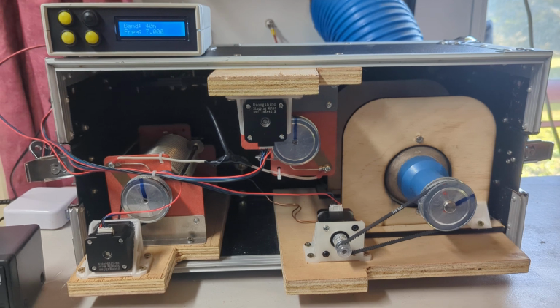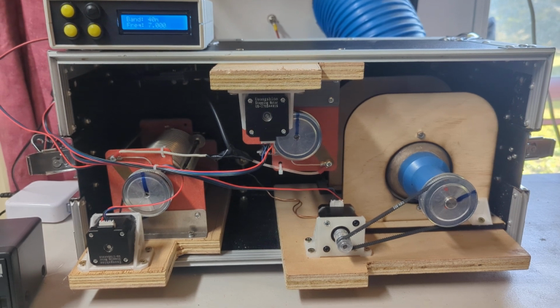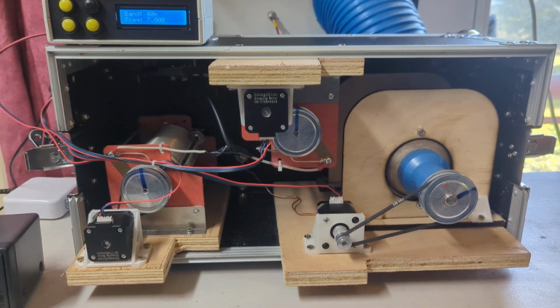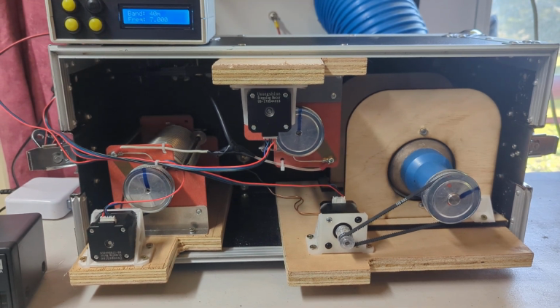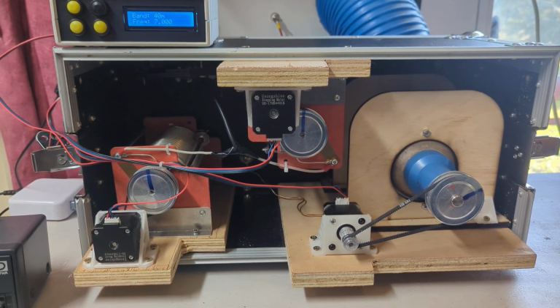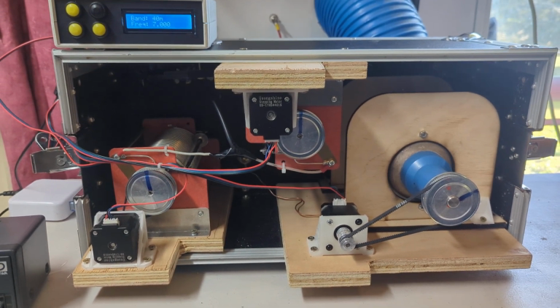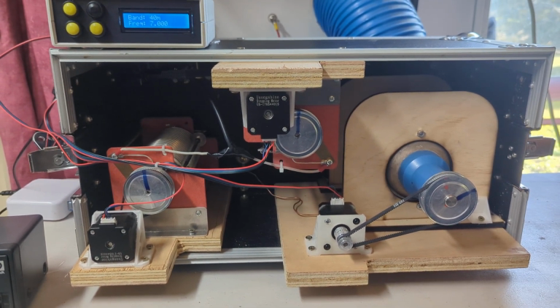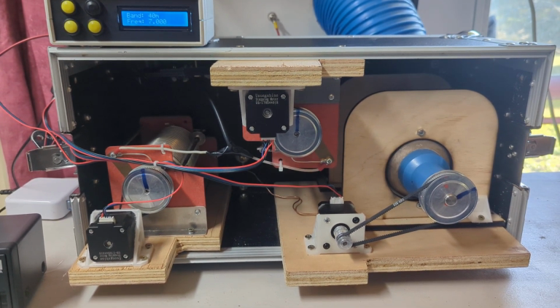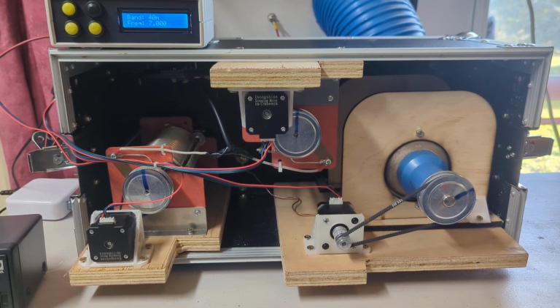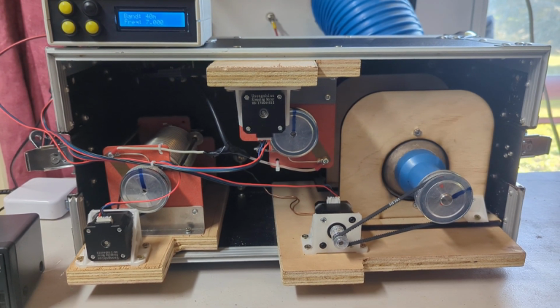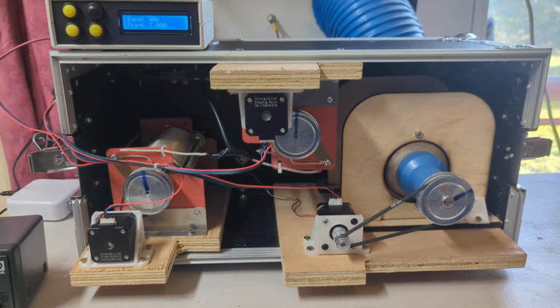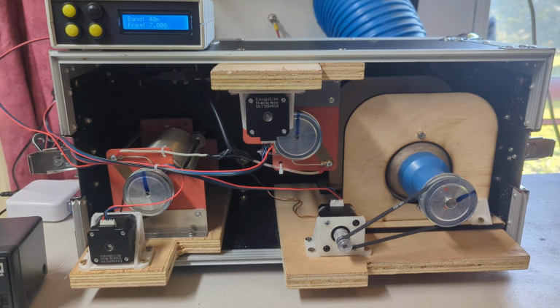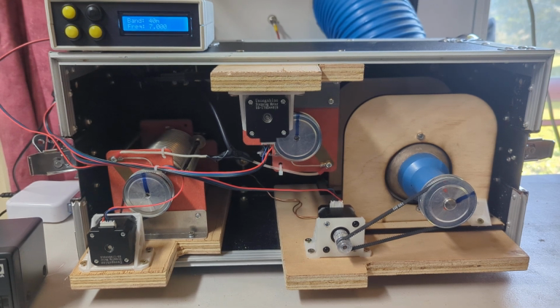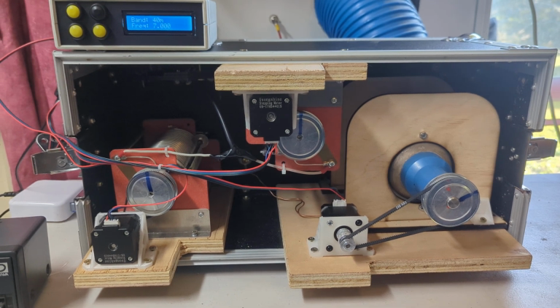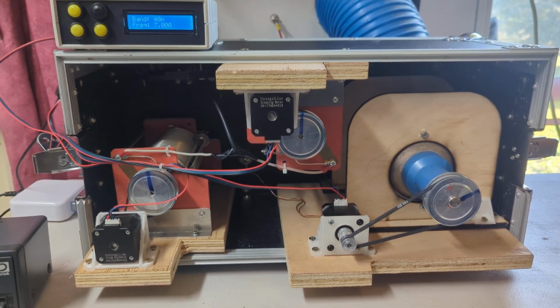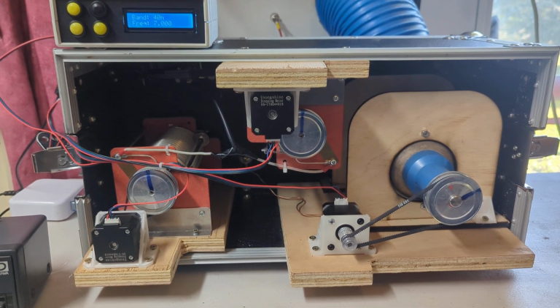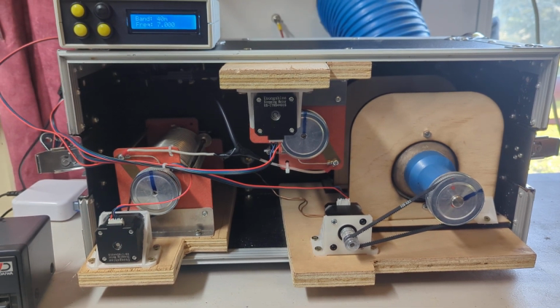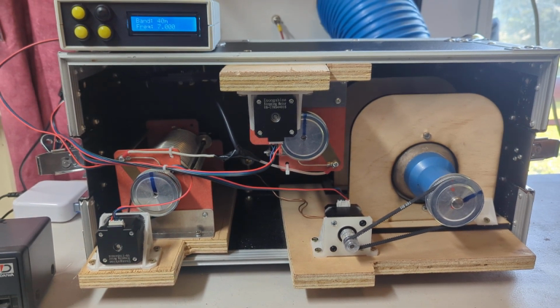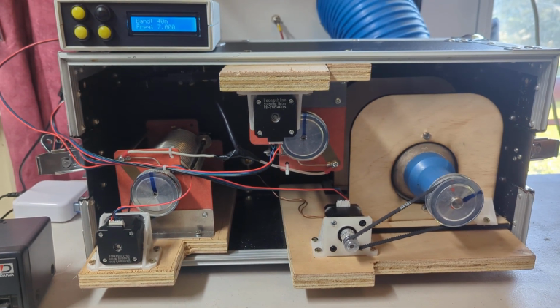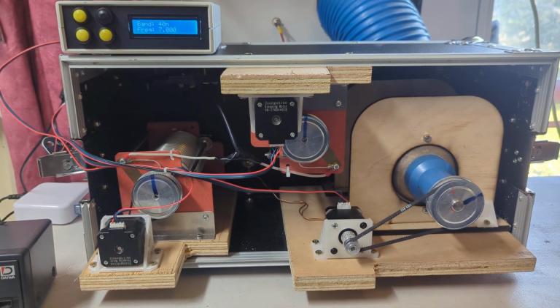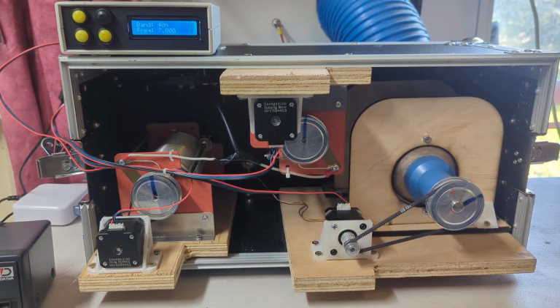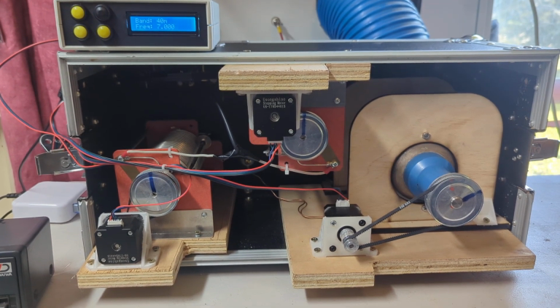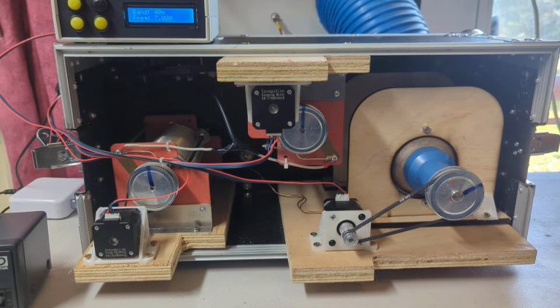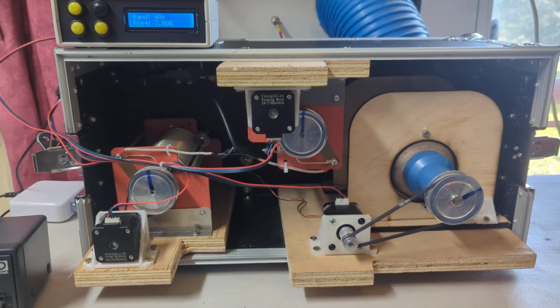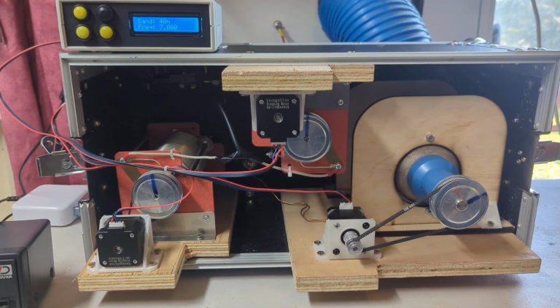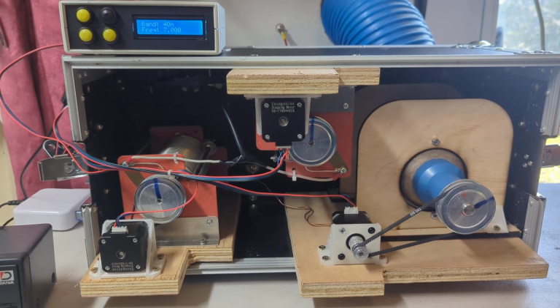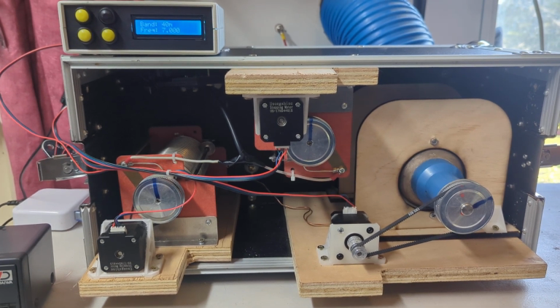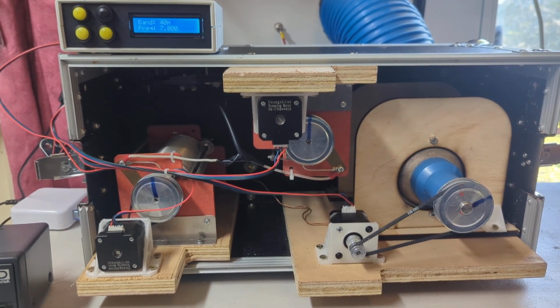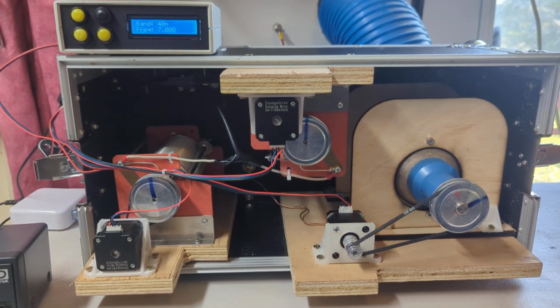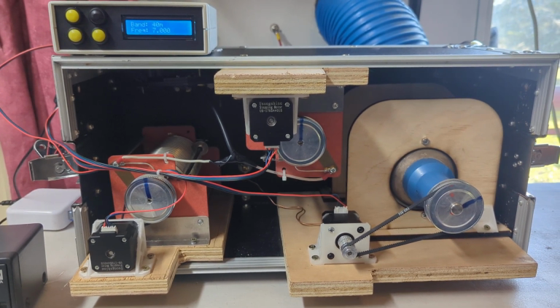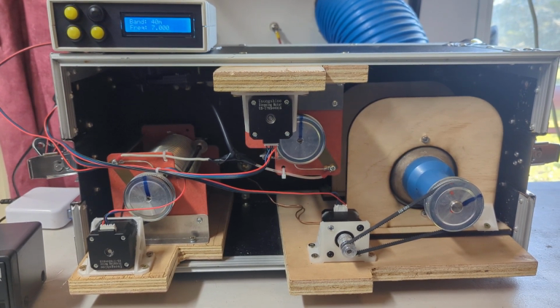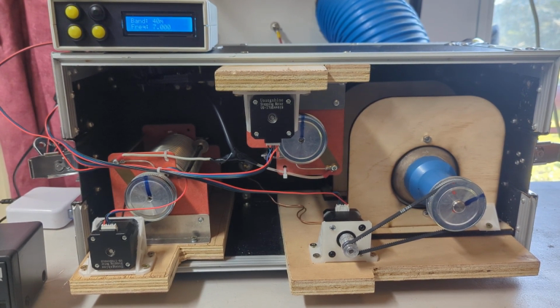Today I thought I'd do a little video on my antenna matching unit. I've had a couple of emails about this from short clips I've posted on YouTube, so I thought I'd take the time to show you through the progress and where it's at.